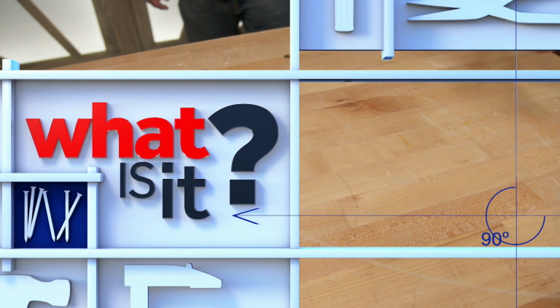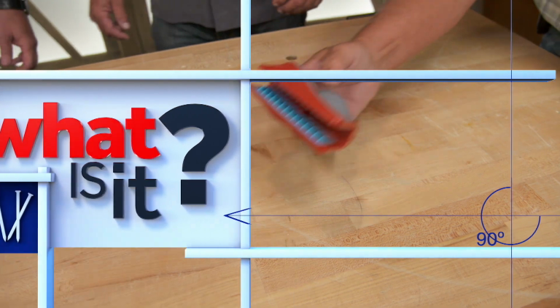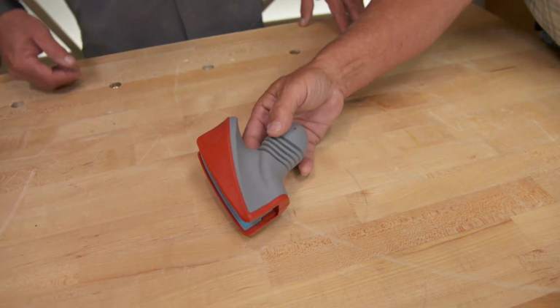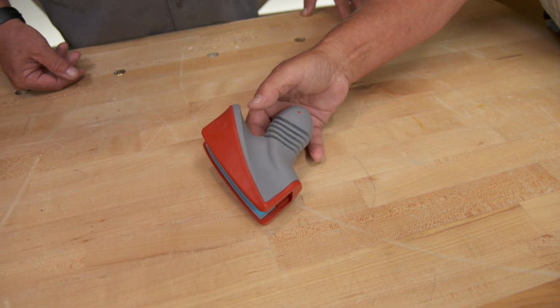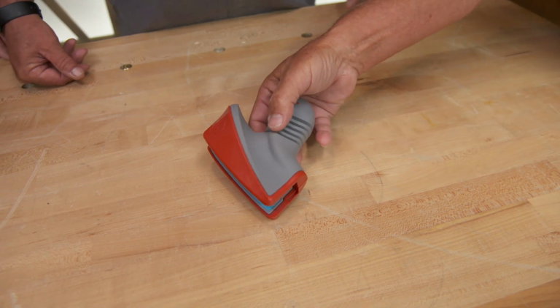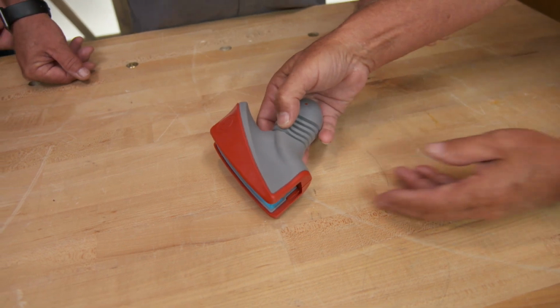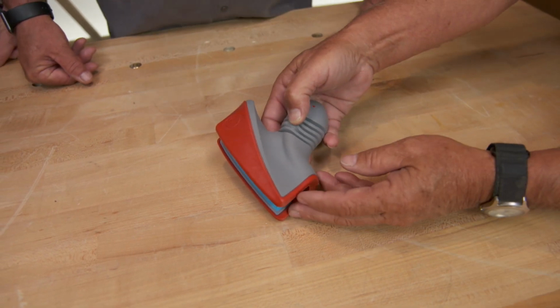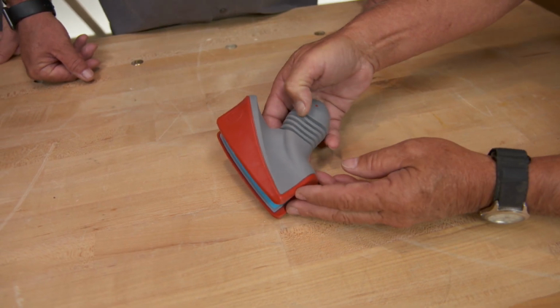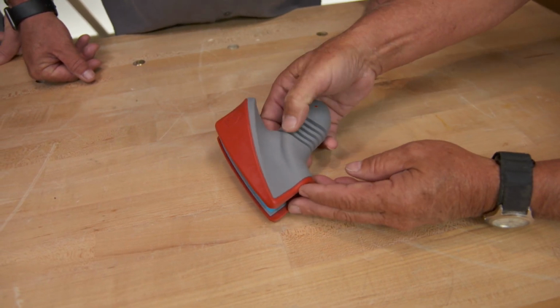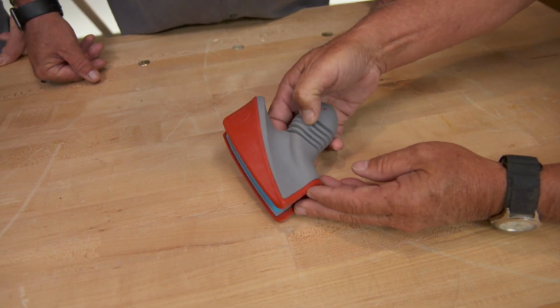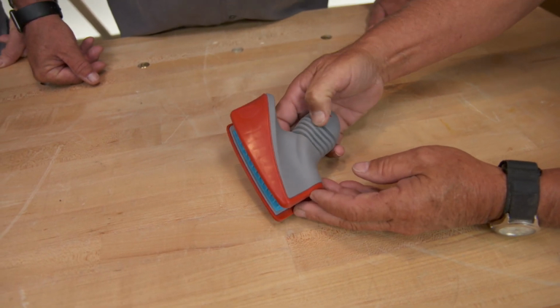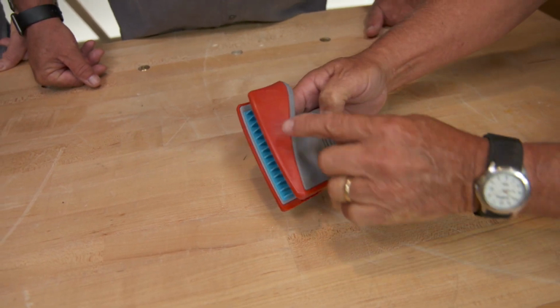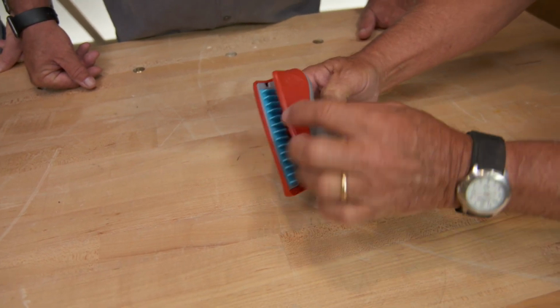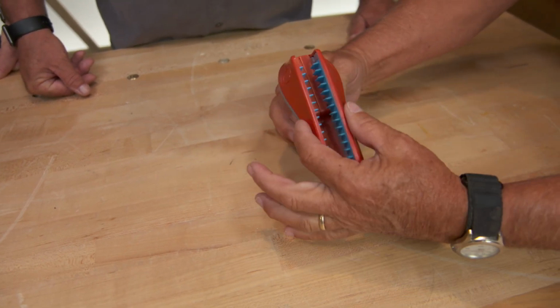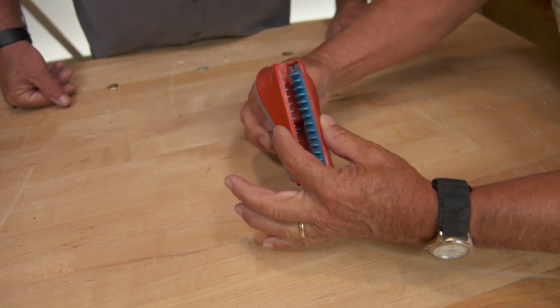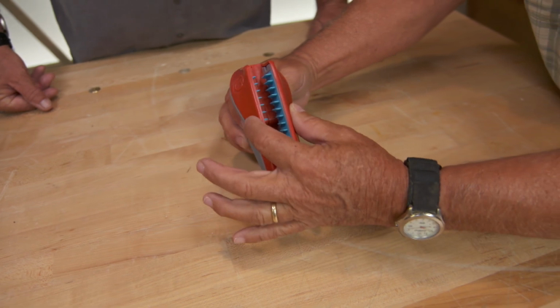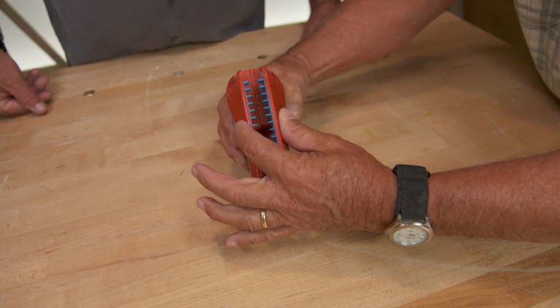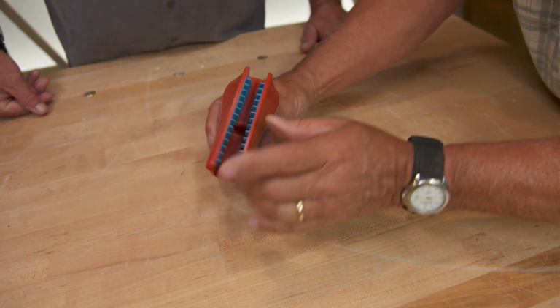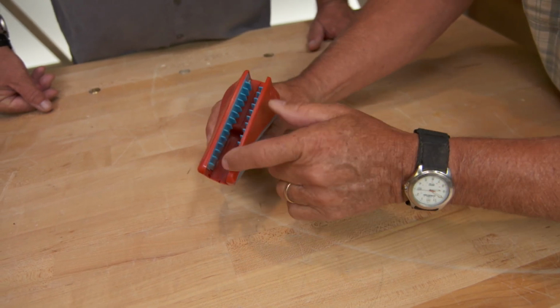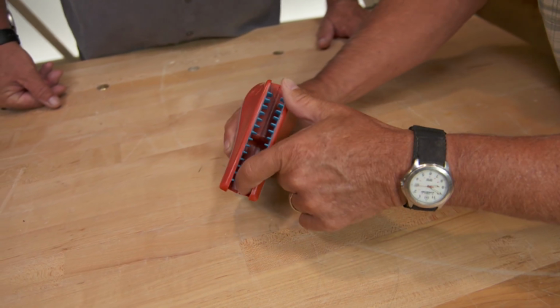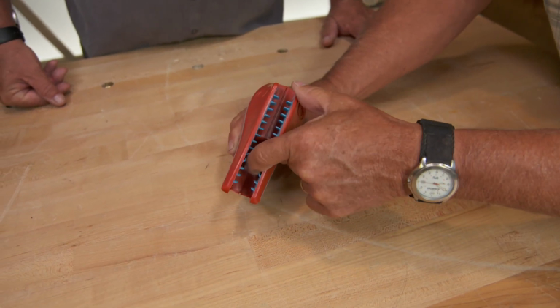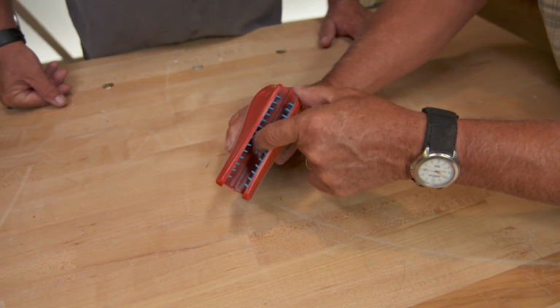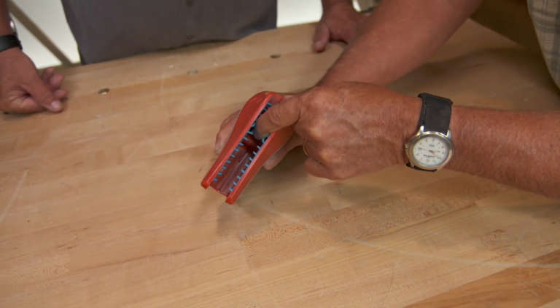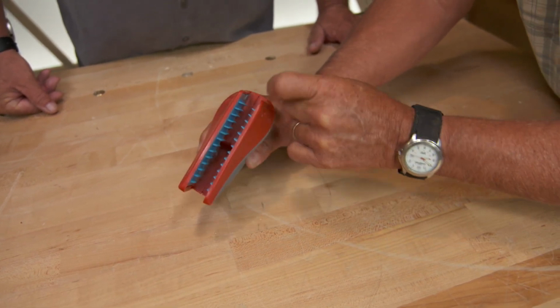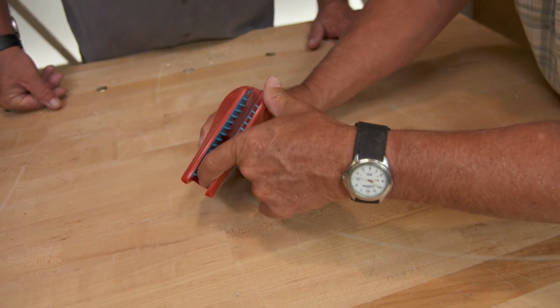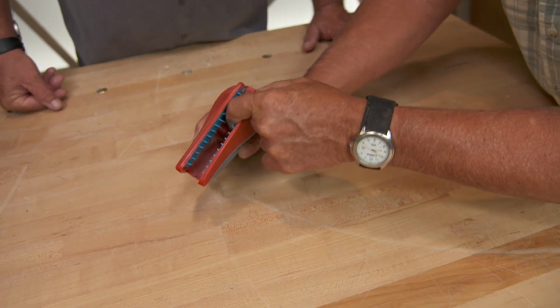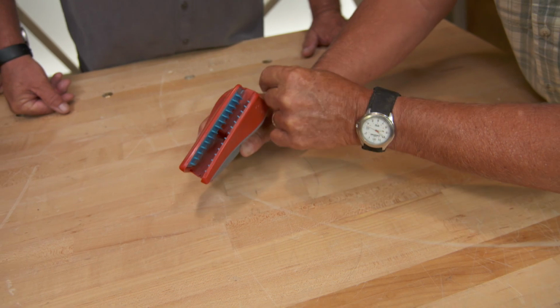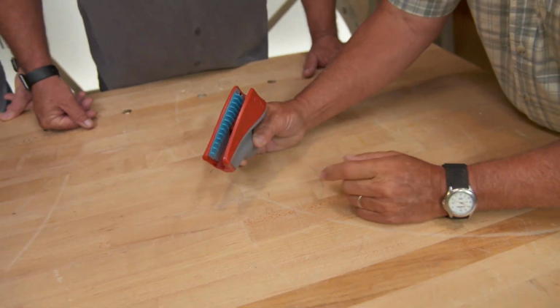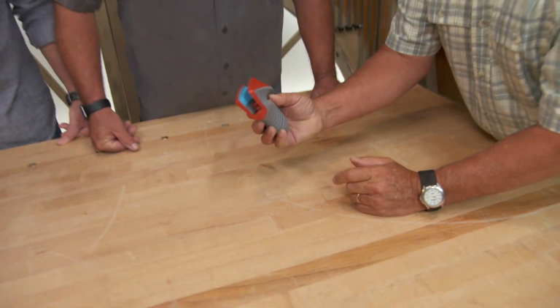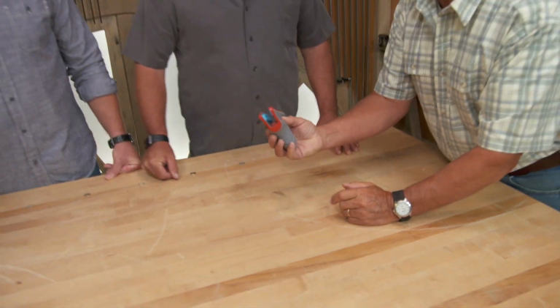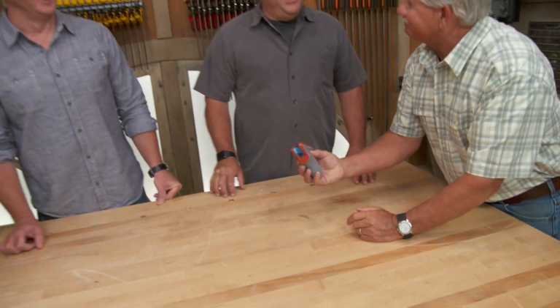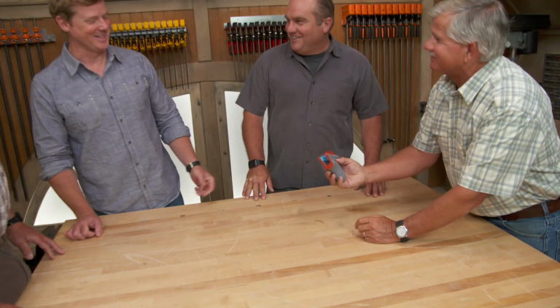All right guys, here we go. It has these soft rubber ridges right here. Two pieces of hard plastic on each side. The giveaway are these fins right inside — they're soft and they're blue. What is it?